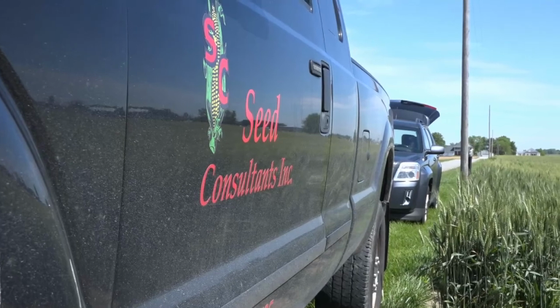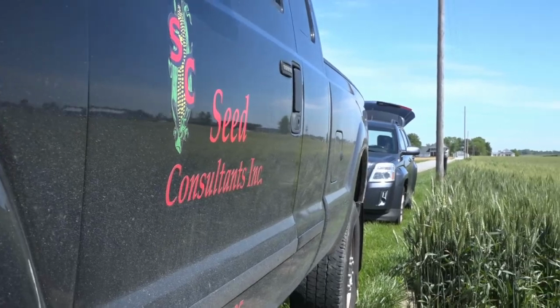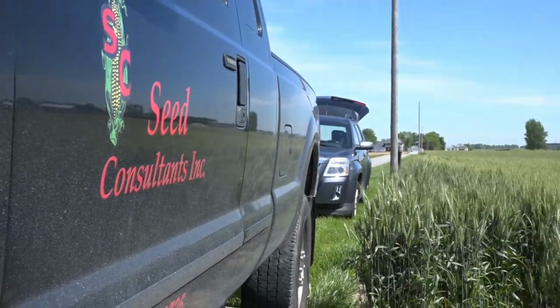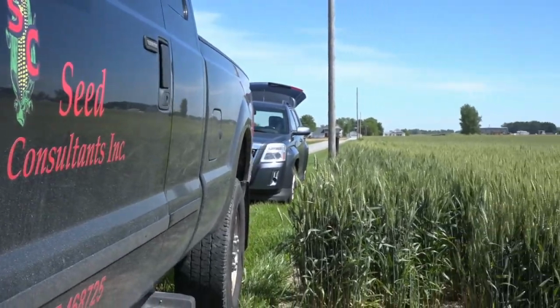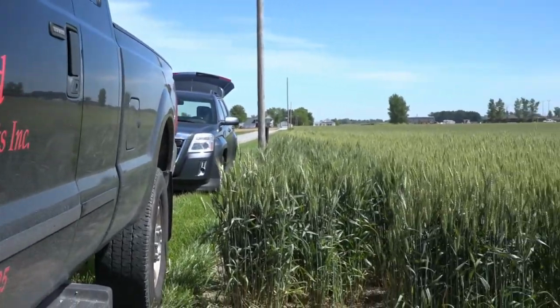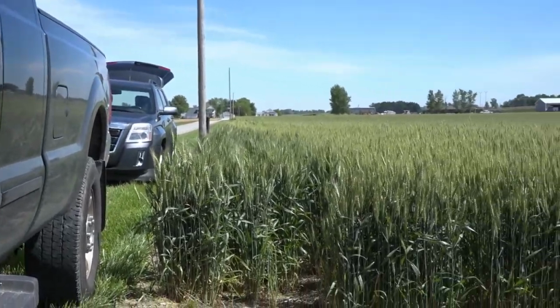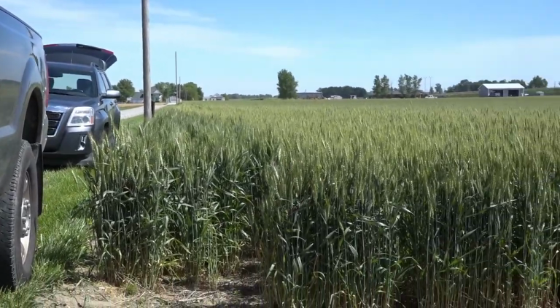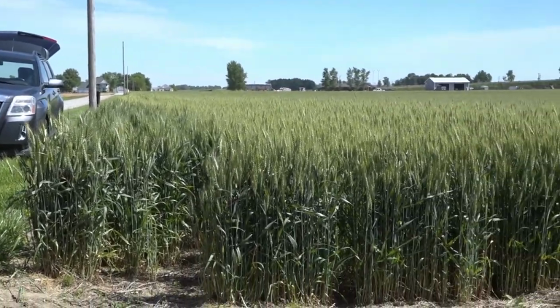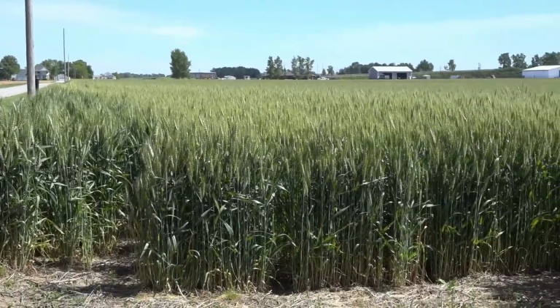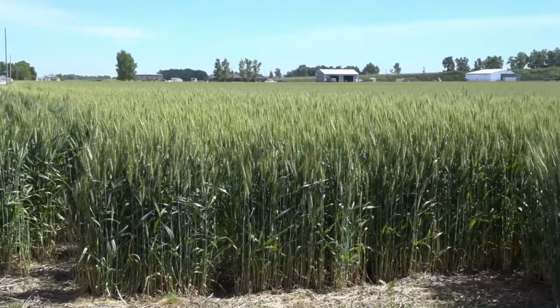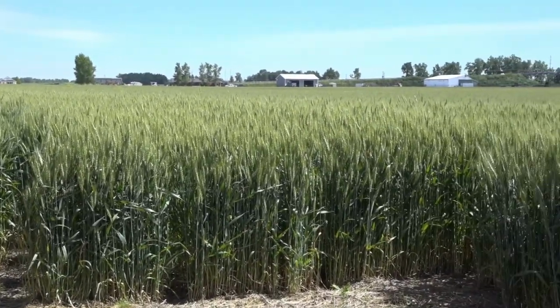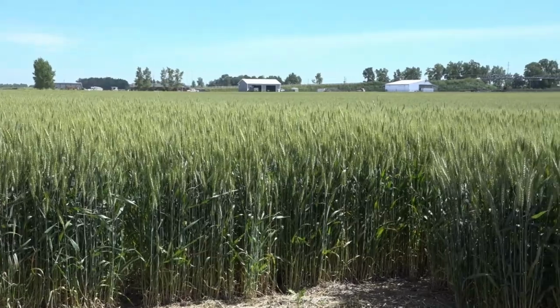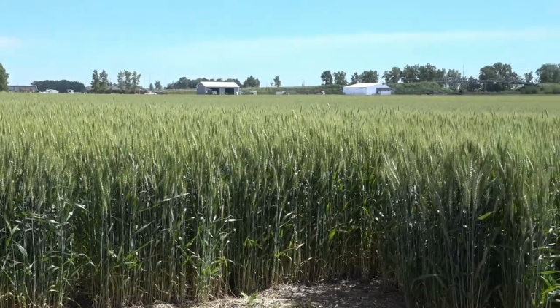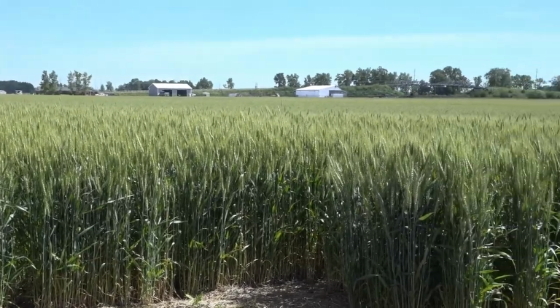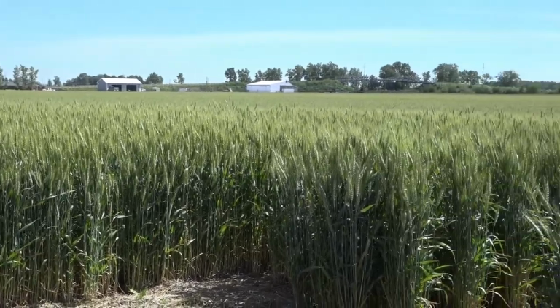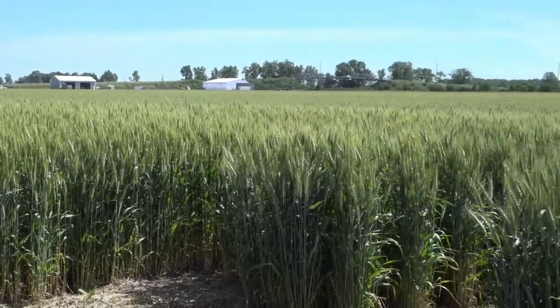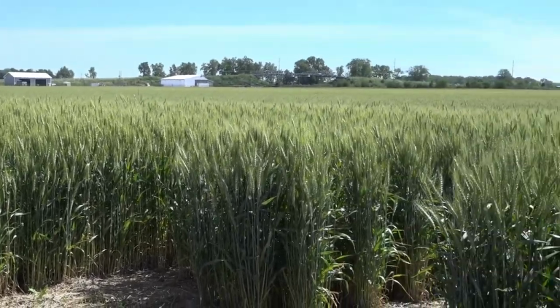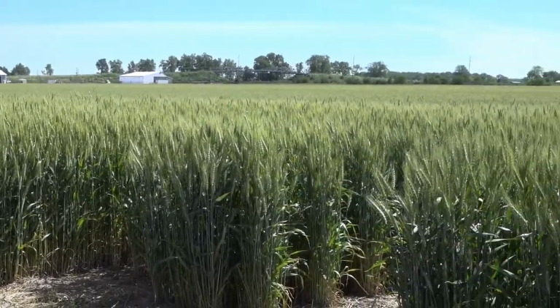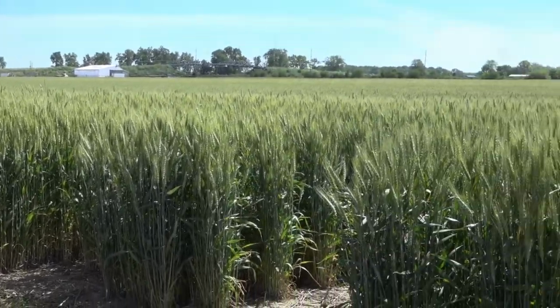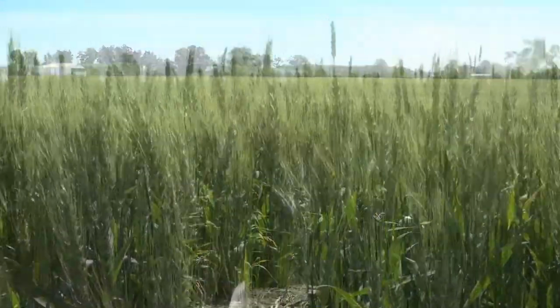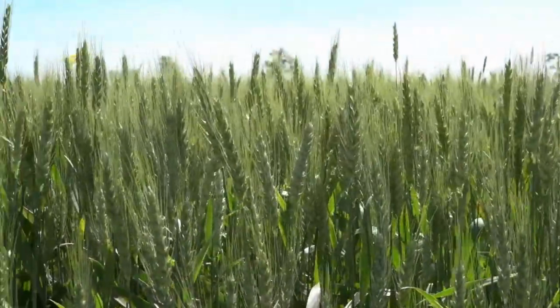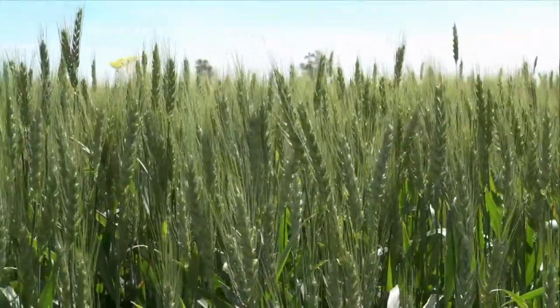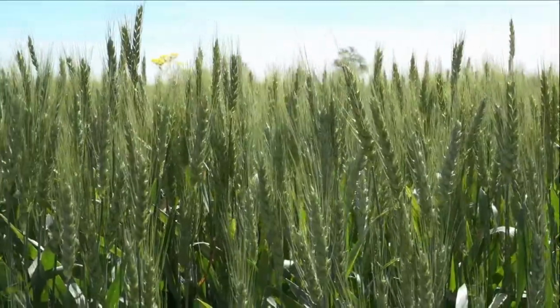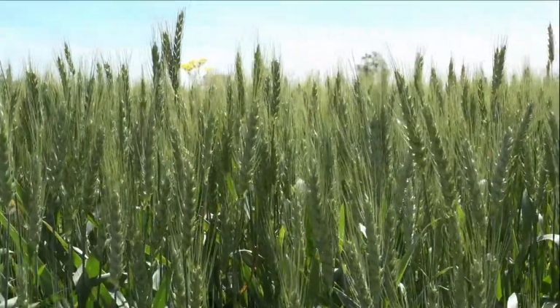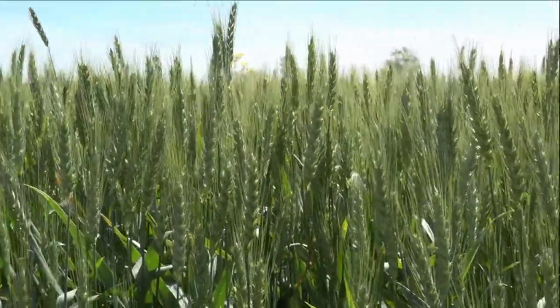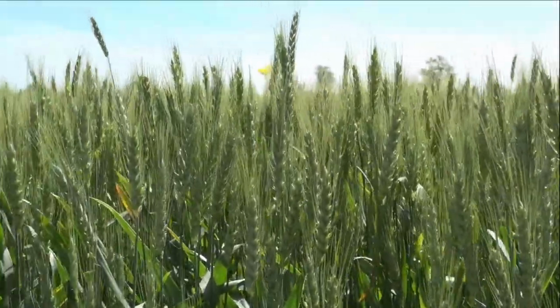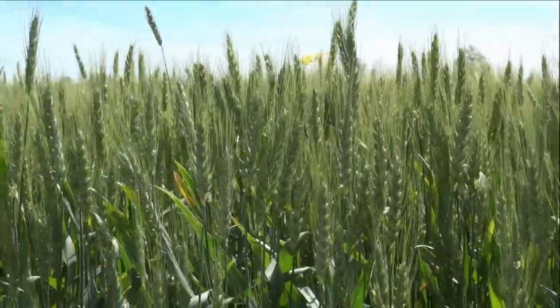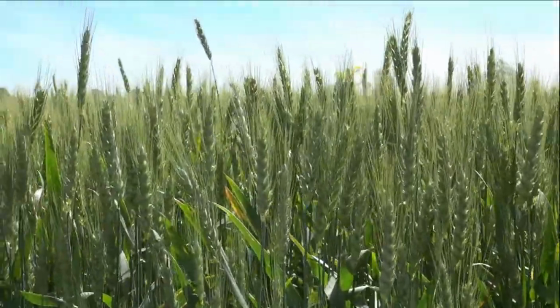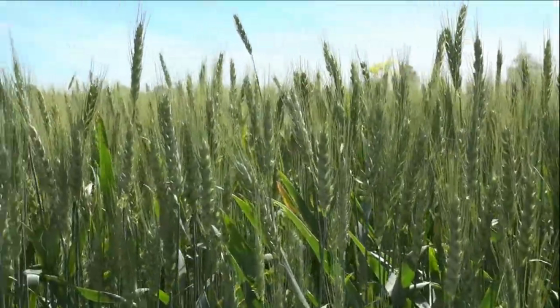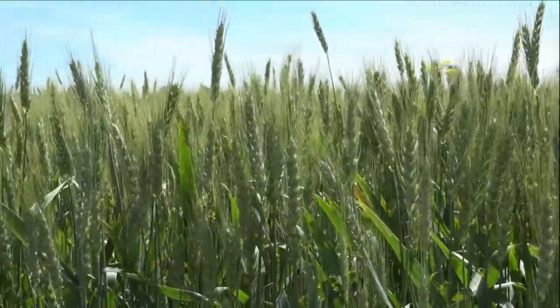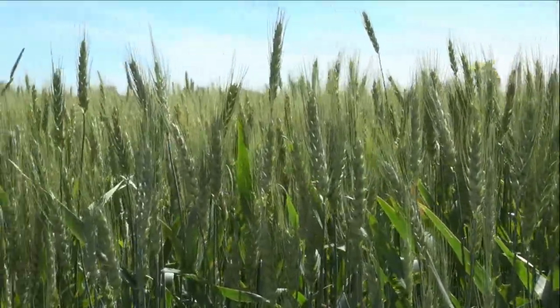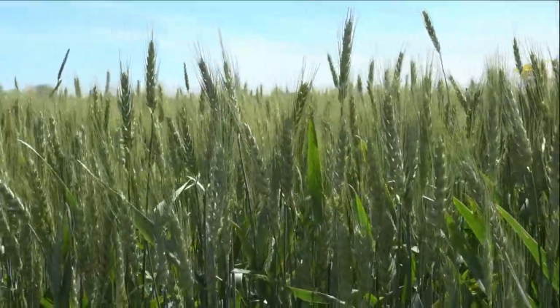After a very mild winter in Ohio, it's really no surprise that the wheat crop is about two to three weeks early across the state. What is a surprise, according to Matt Hutchison, product manager with Seed Consultants Incorporated, is how good the wheat crop looks, especially after a change in the weather in March.